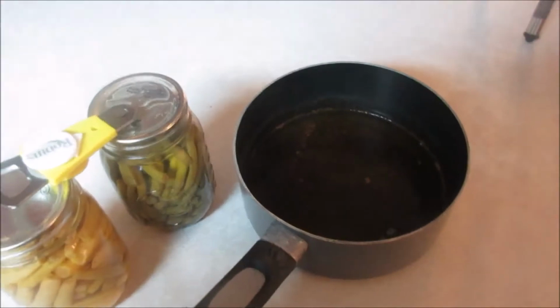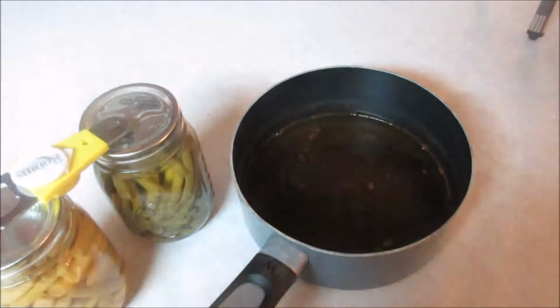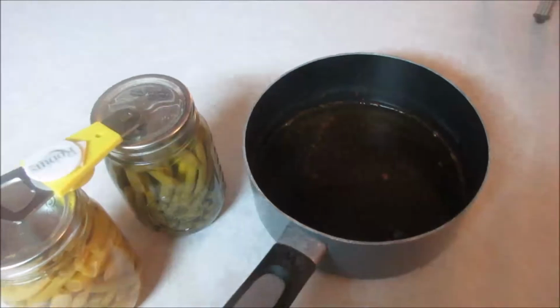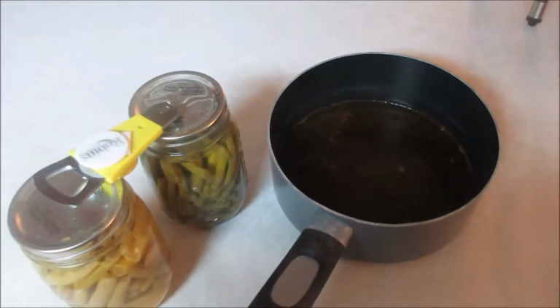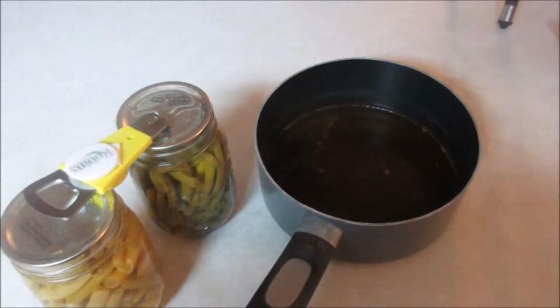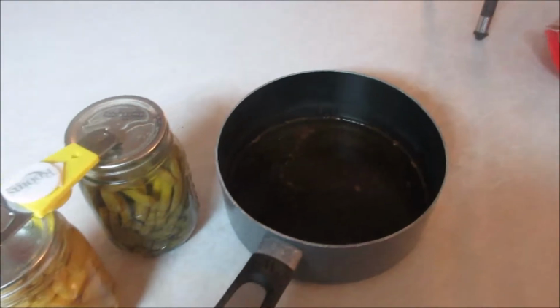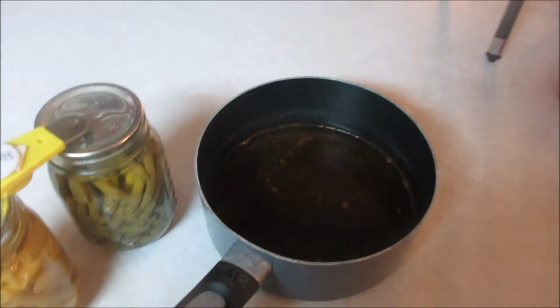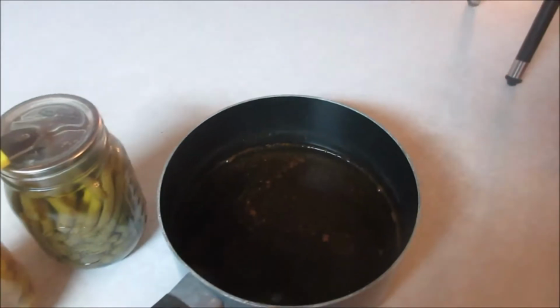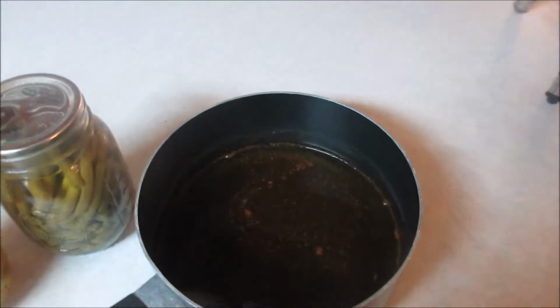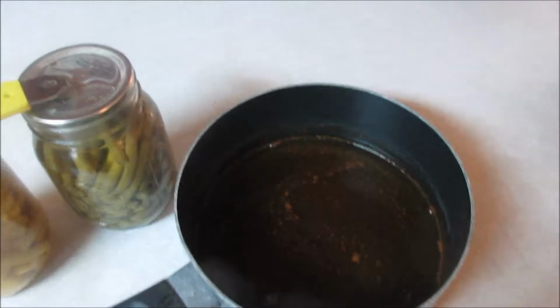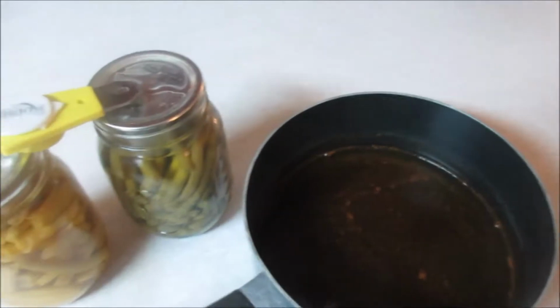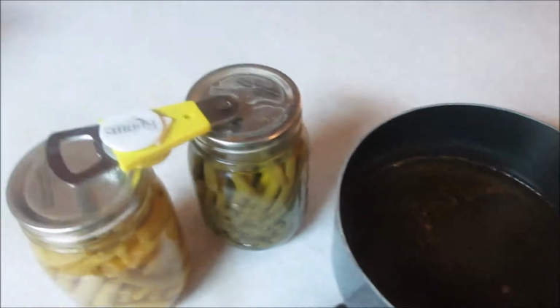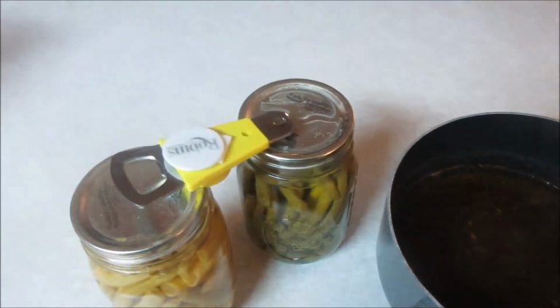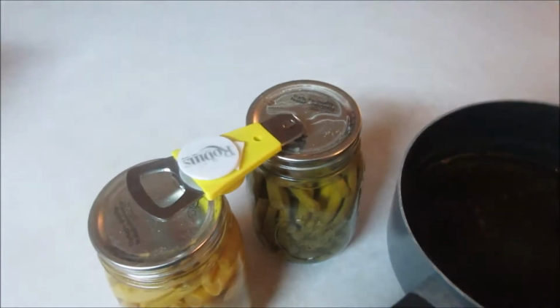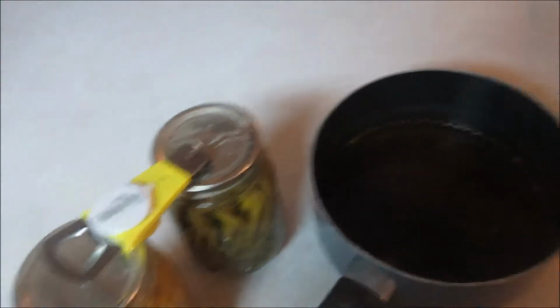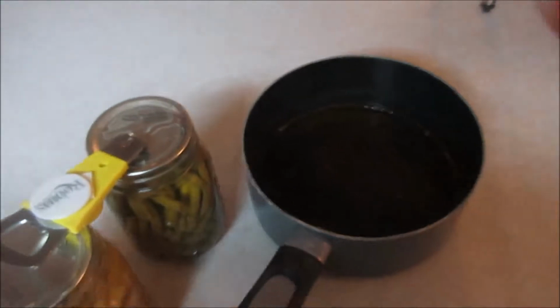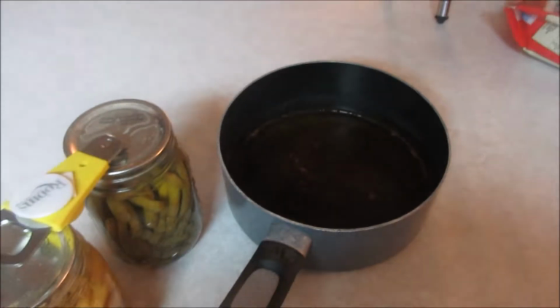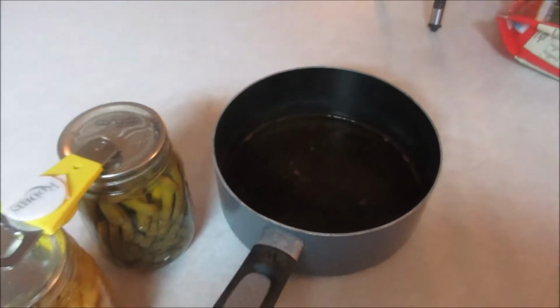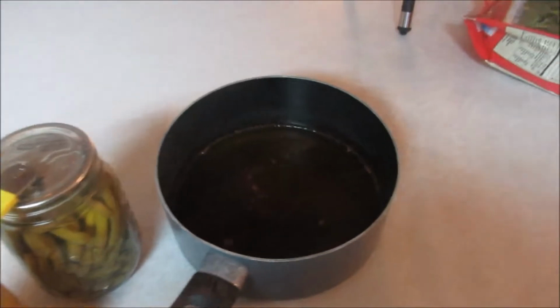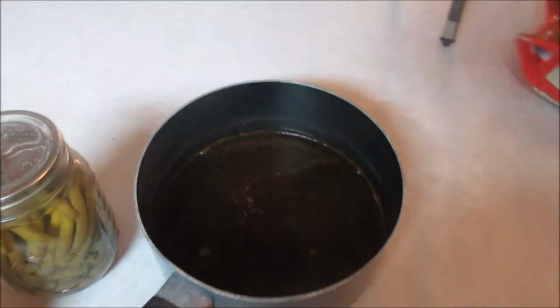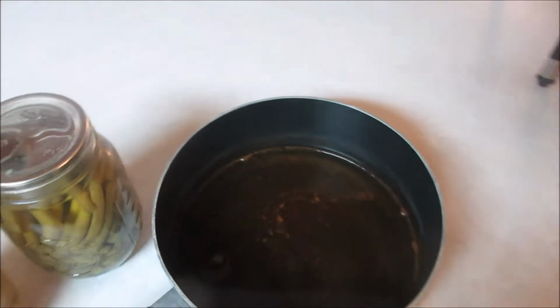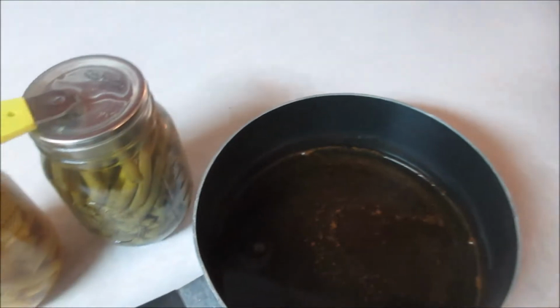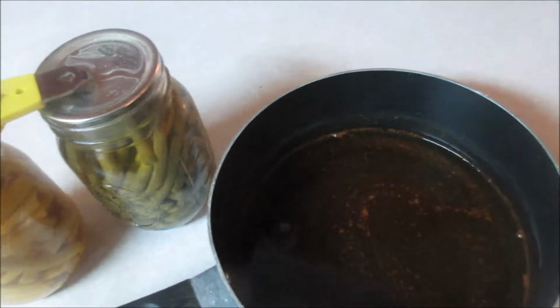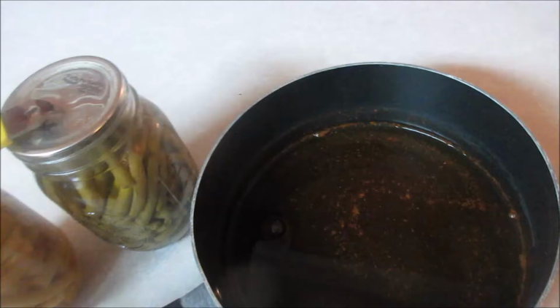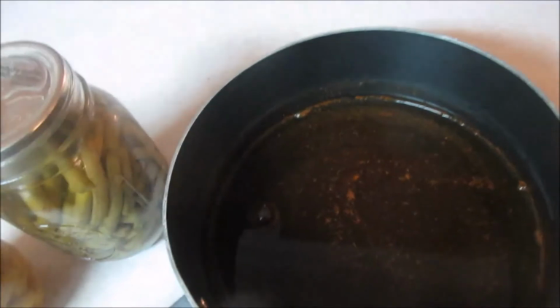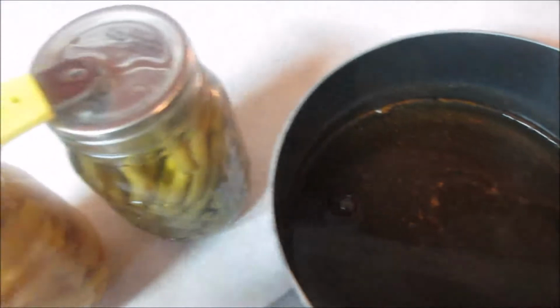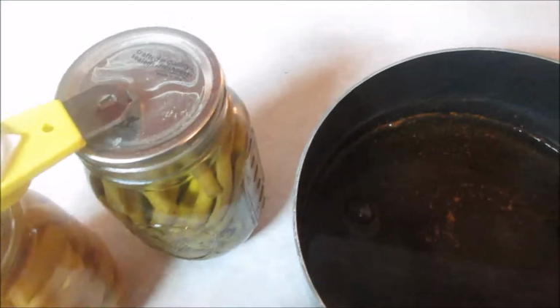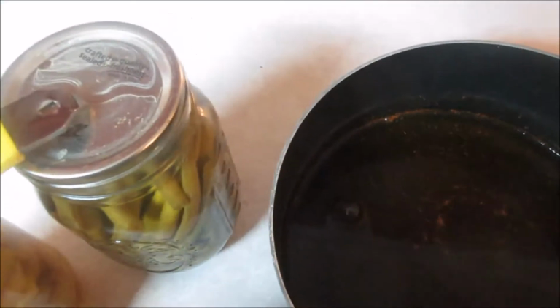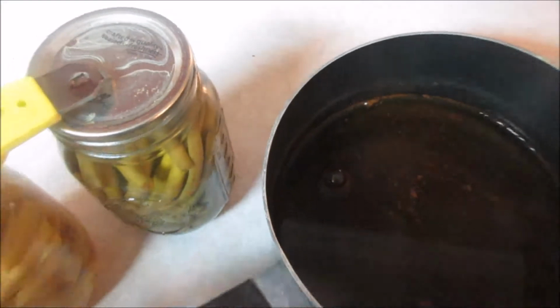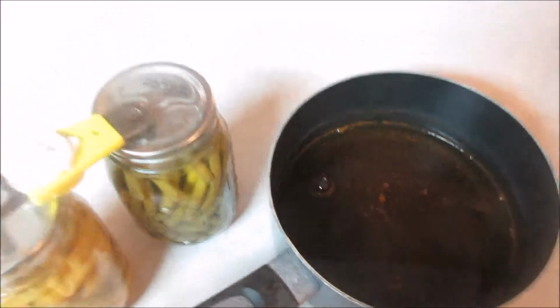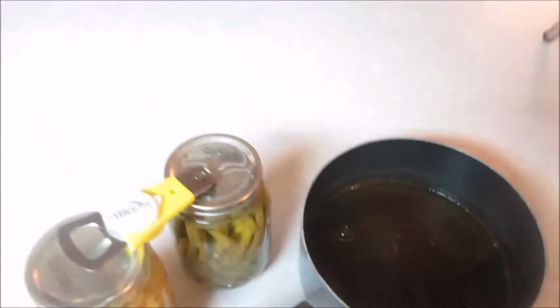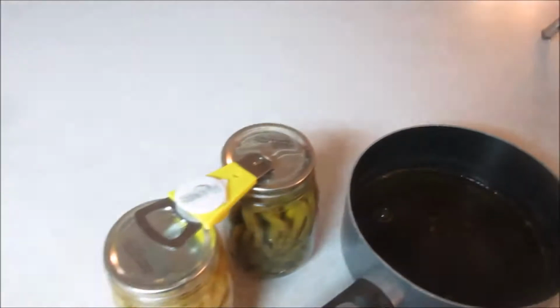Hey there YouTube, Luggins Homestead here, and today I'm in the kitchen, I'm going to cook up a little bit of dinner — or lunch. Lunch is dinner, and dinner, as most people call it dinner, is supper around here.